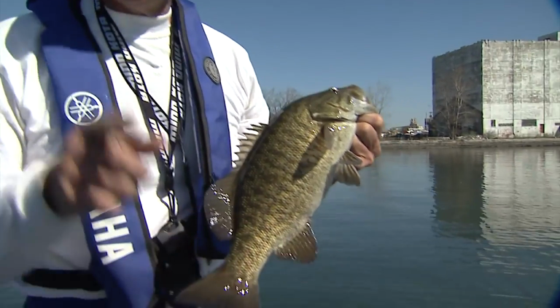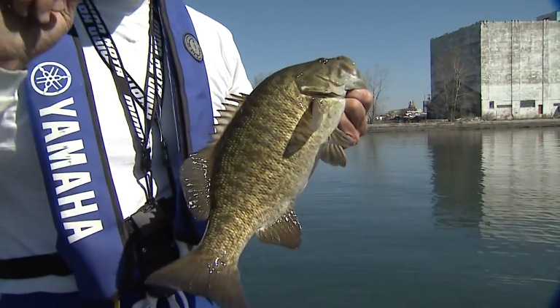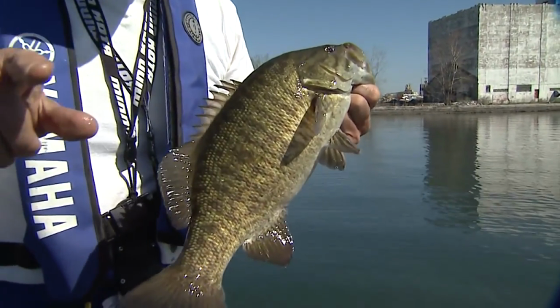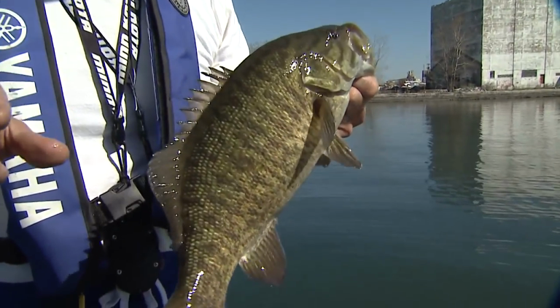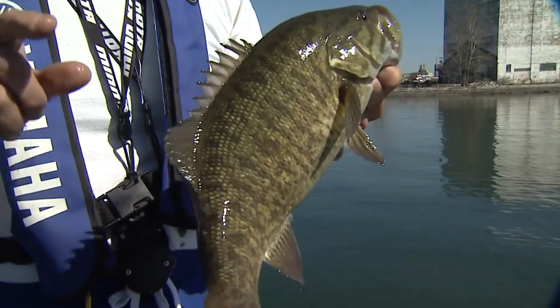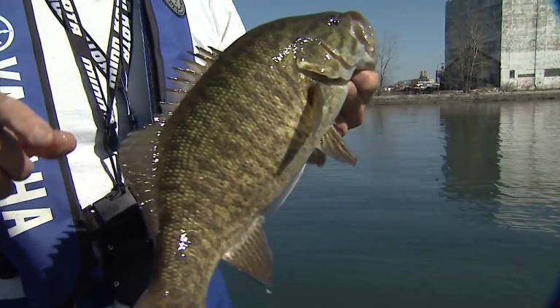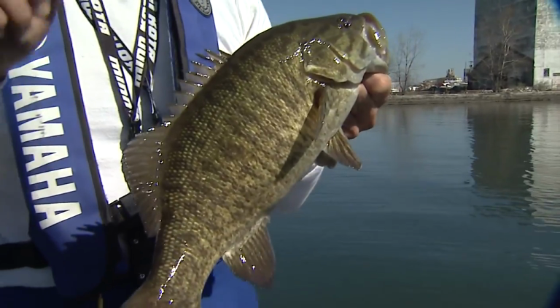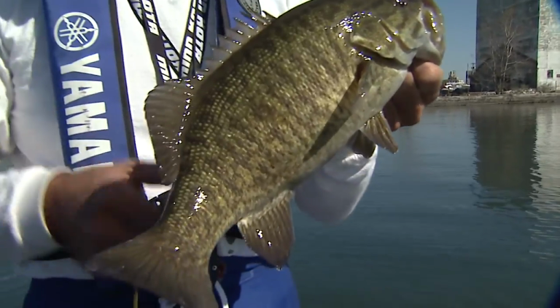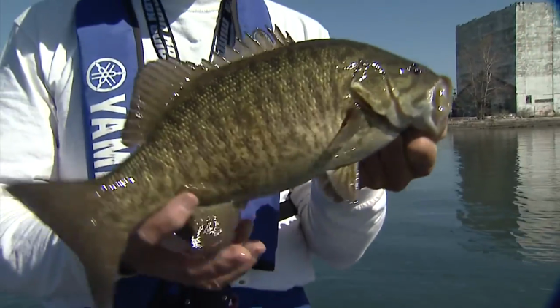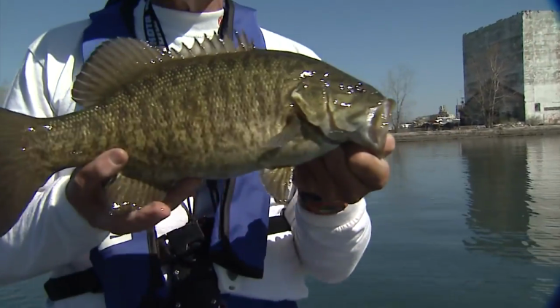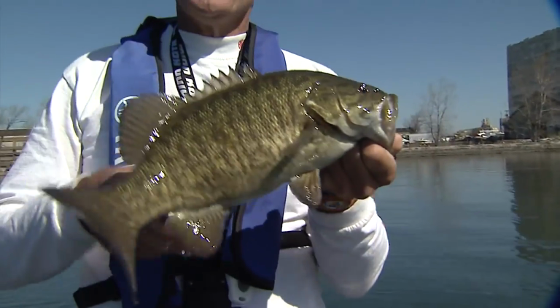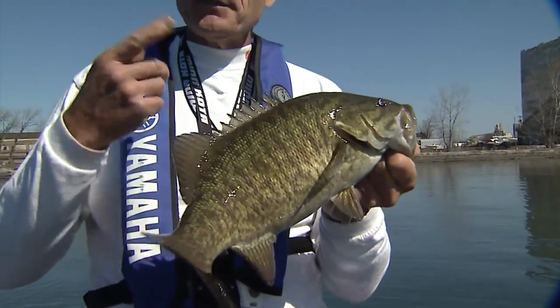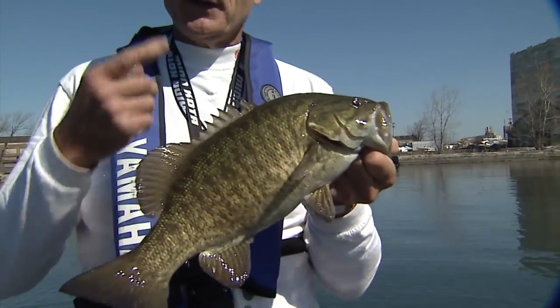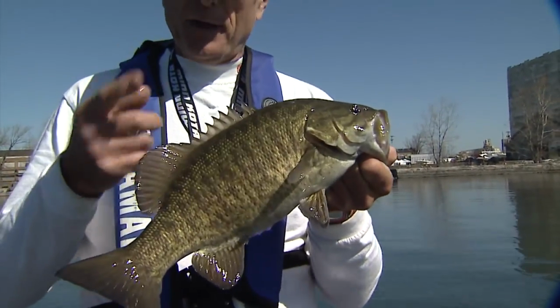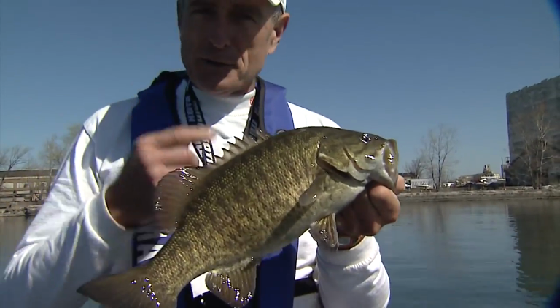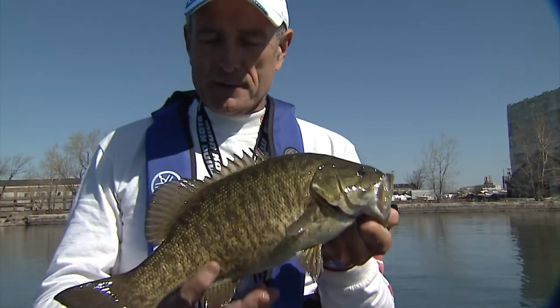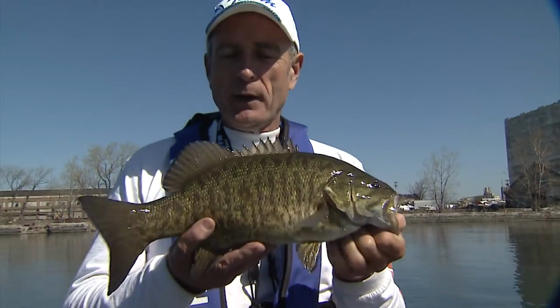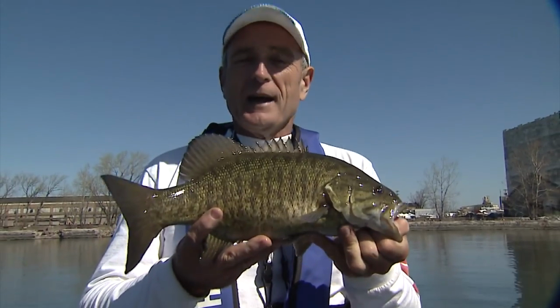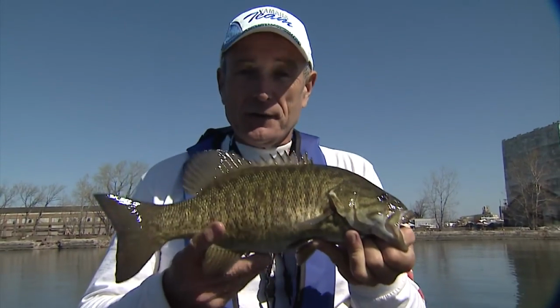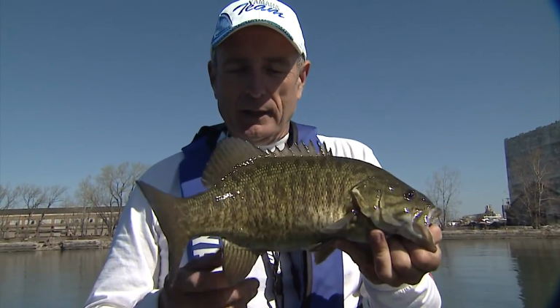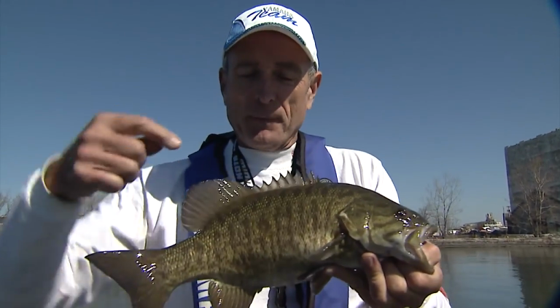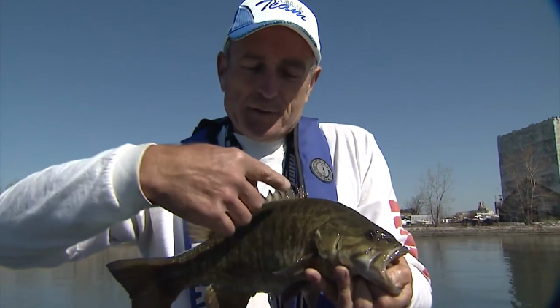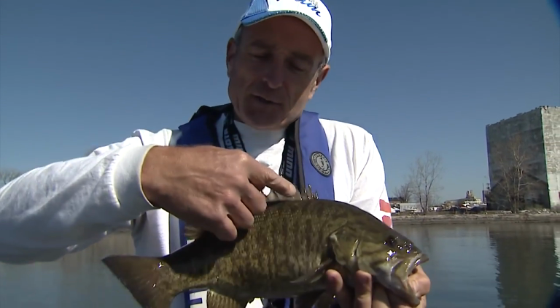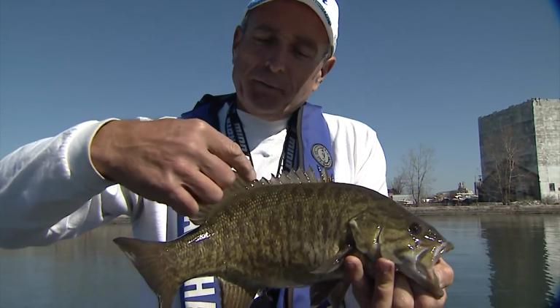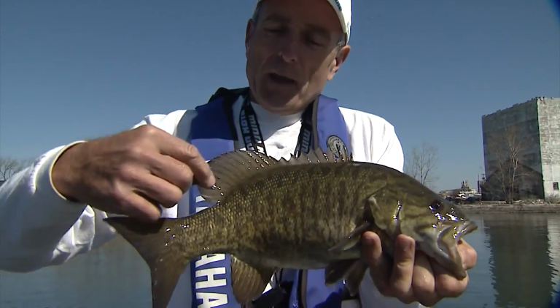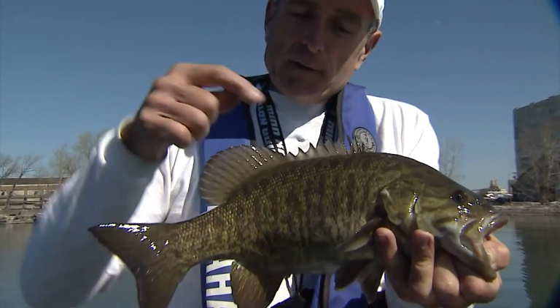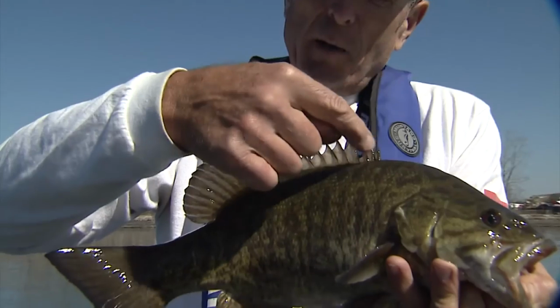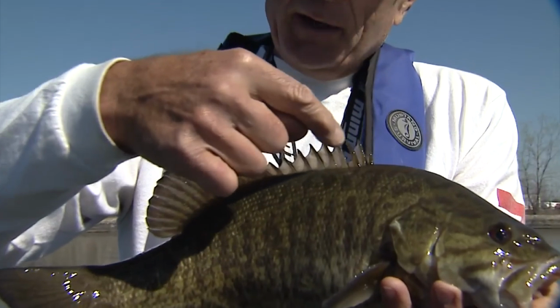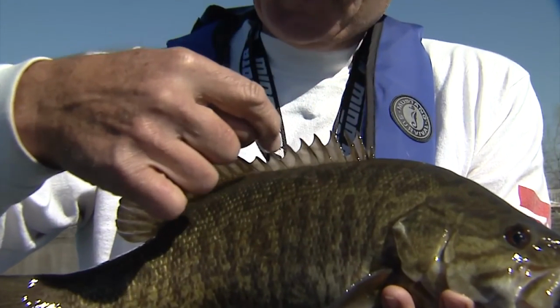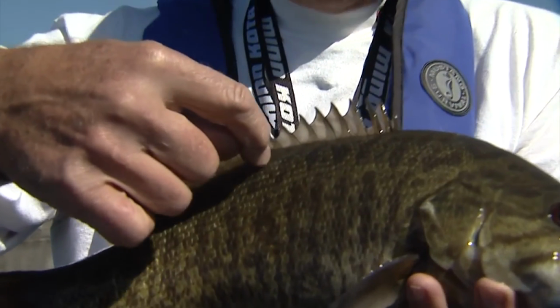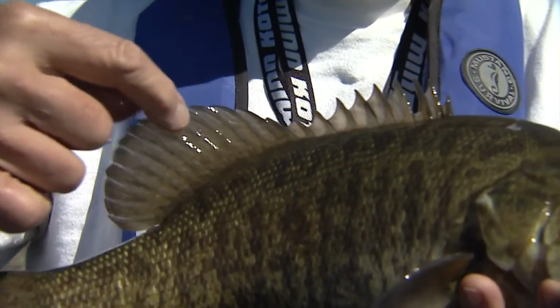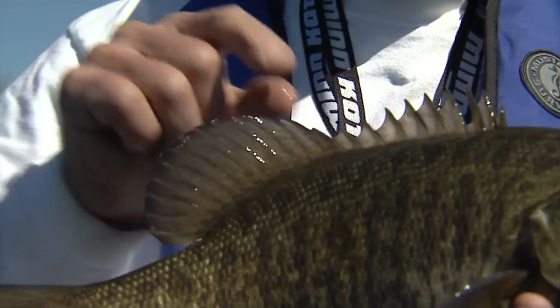On our website at Ask a Fellow, someone just asked me recently: what's the best way to identify a largemouth versus a smallmouth? I'll give you the tip right now. You see this dorsal fin on a smallmouth — it looks like one continuous fin.